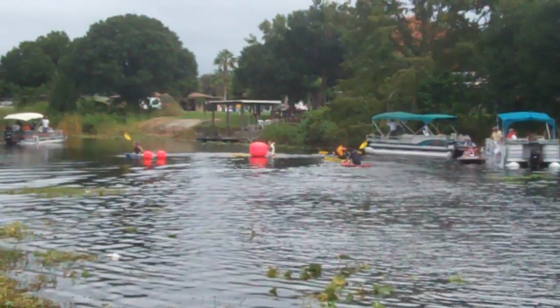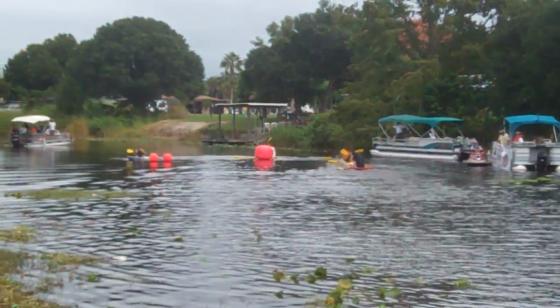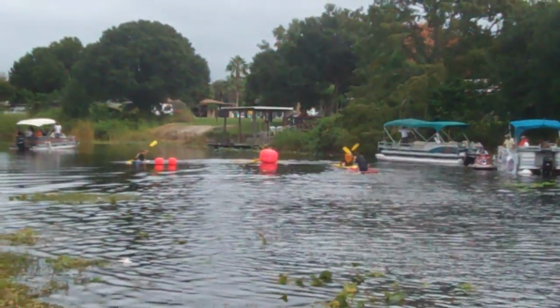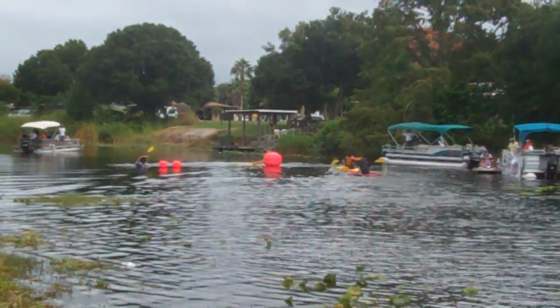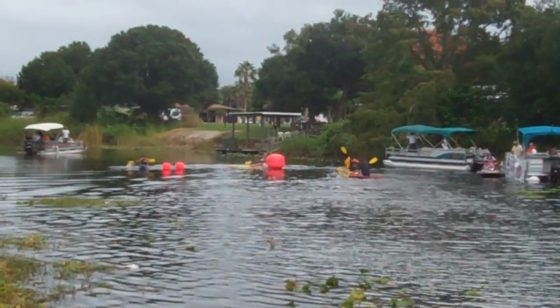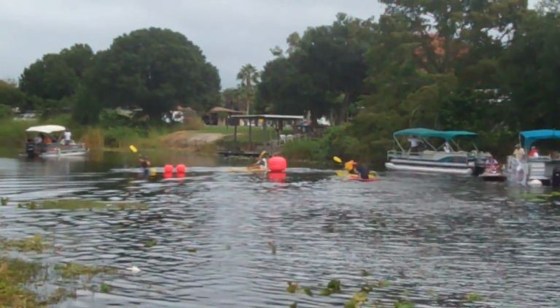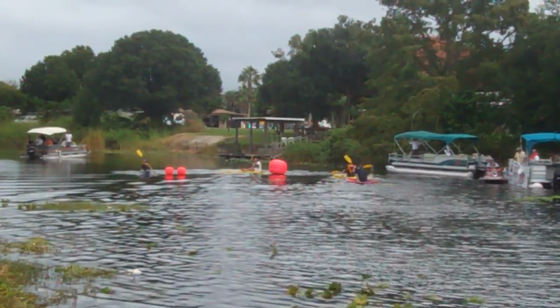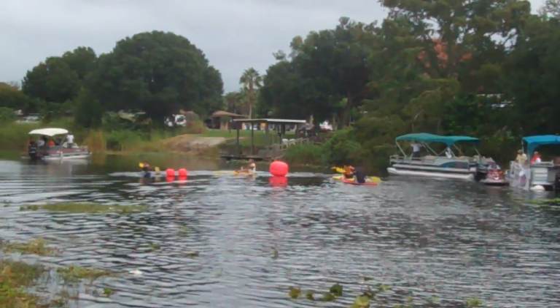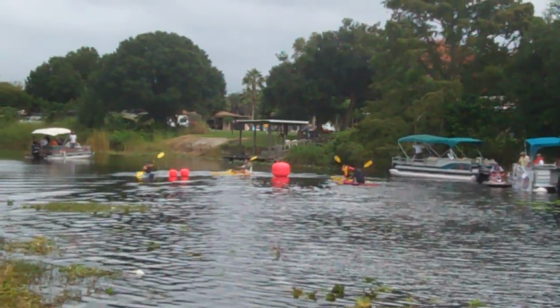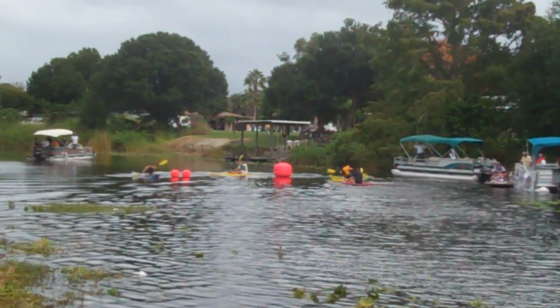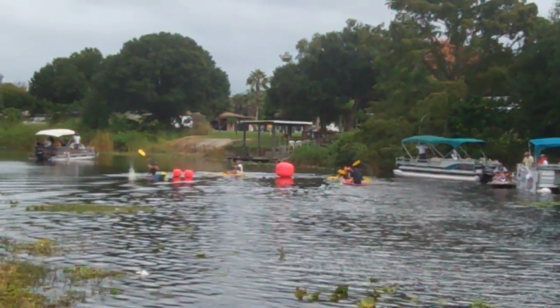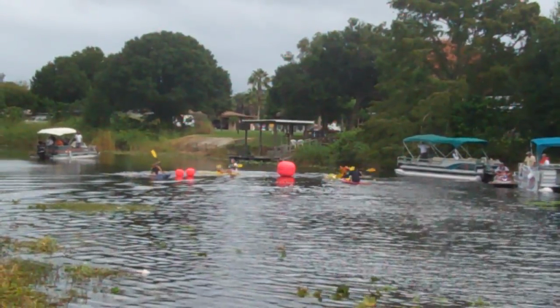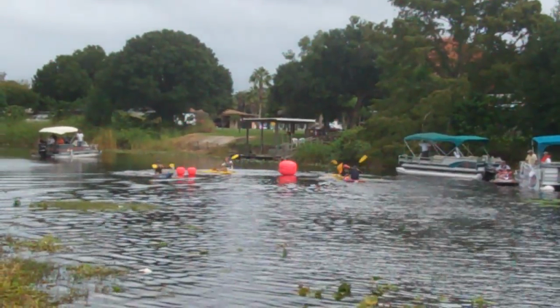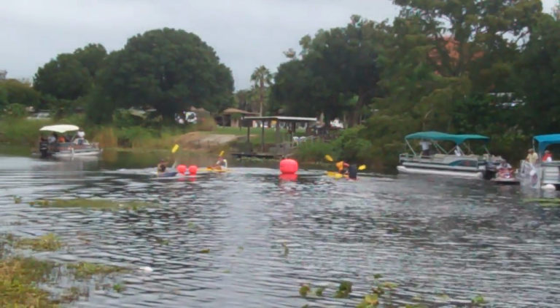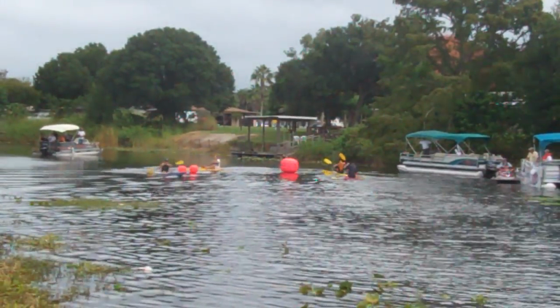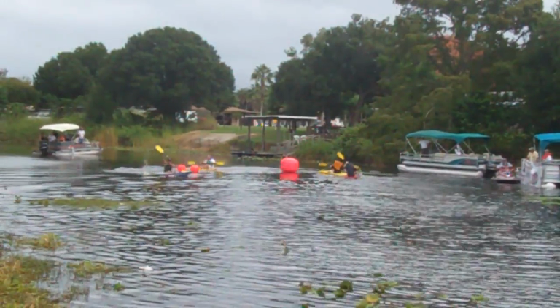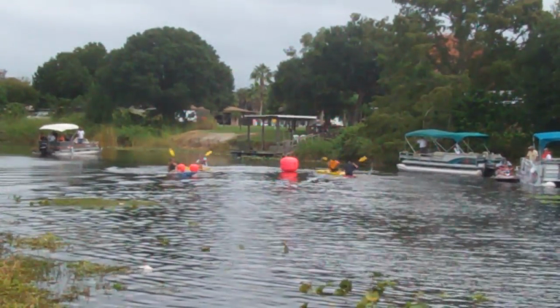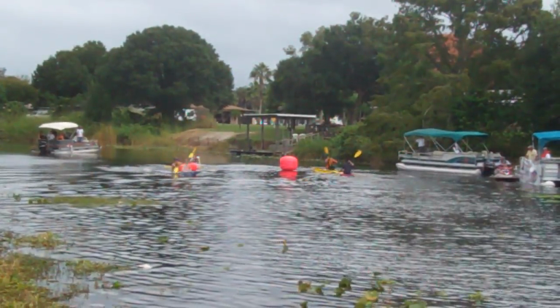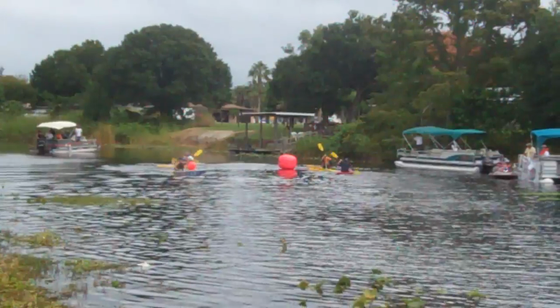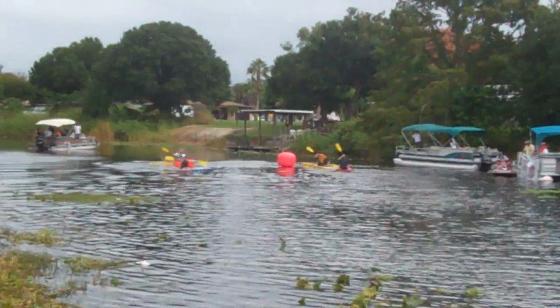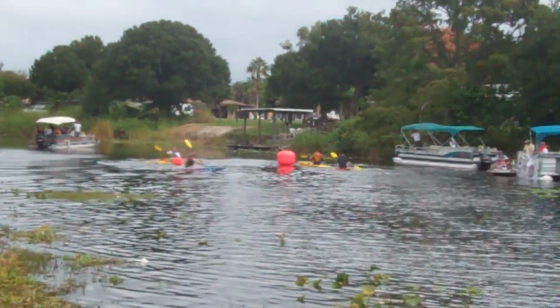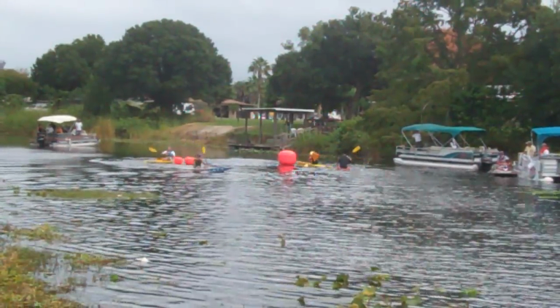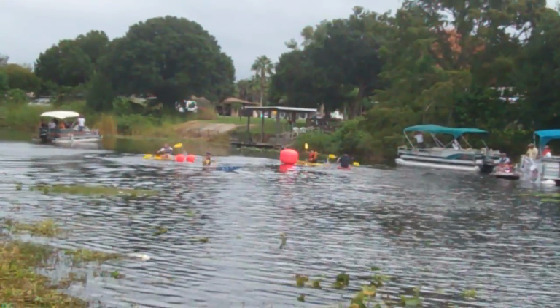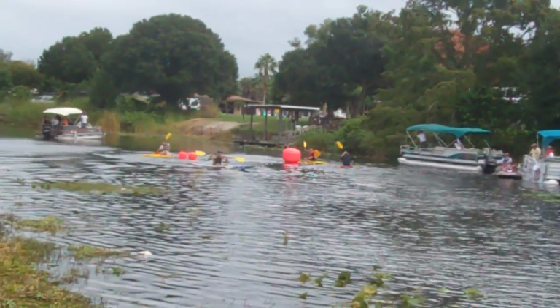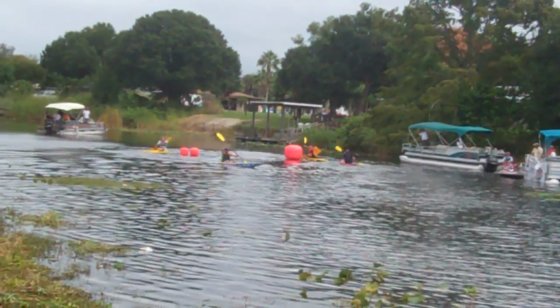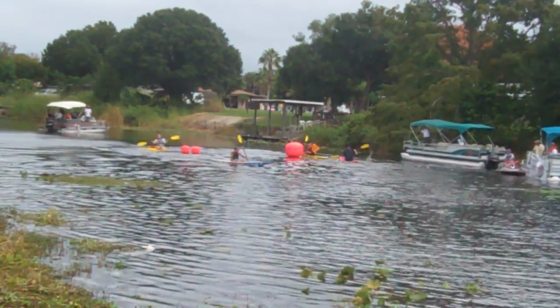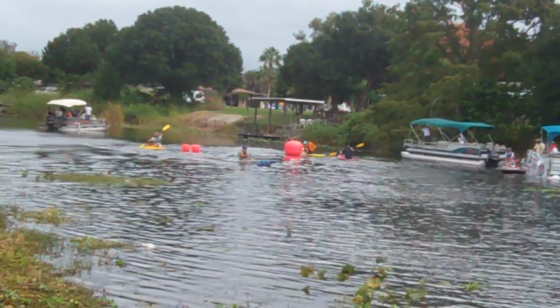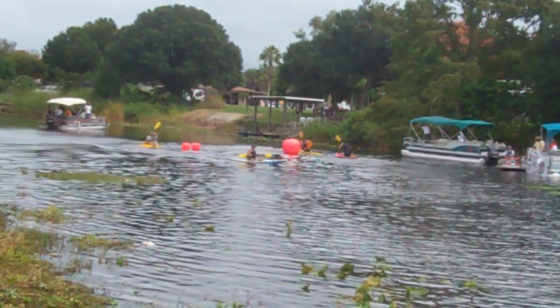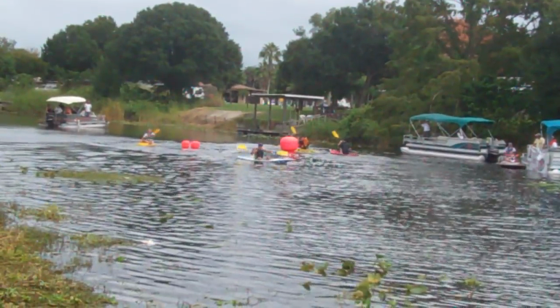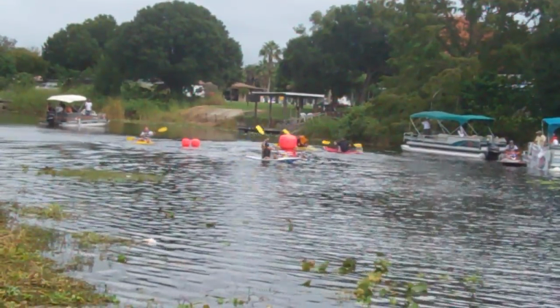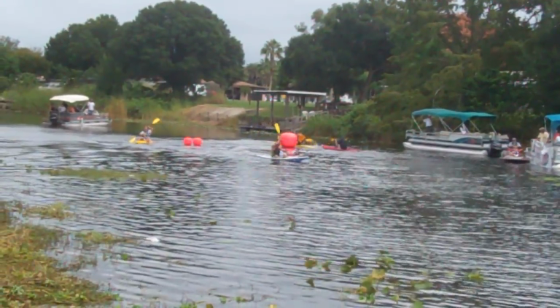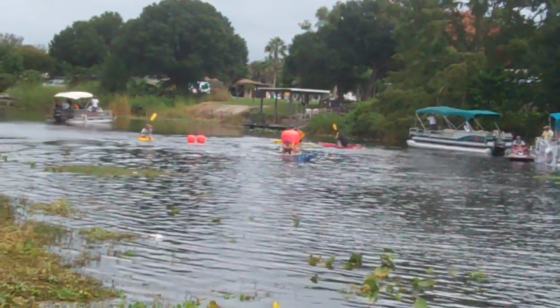Come on, Justin! Jesse Martin in the lead. Go, Justin, go! You better hurry, Jesse — he's right behind you.